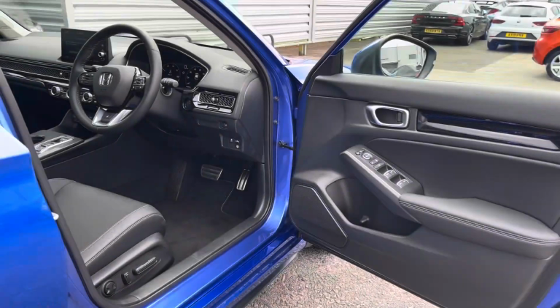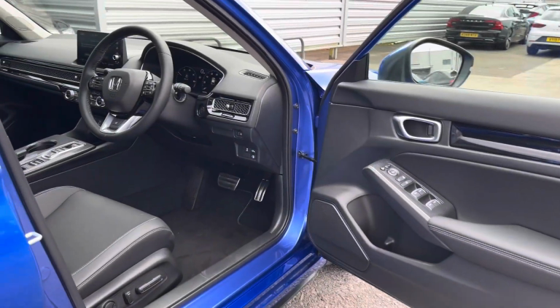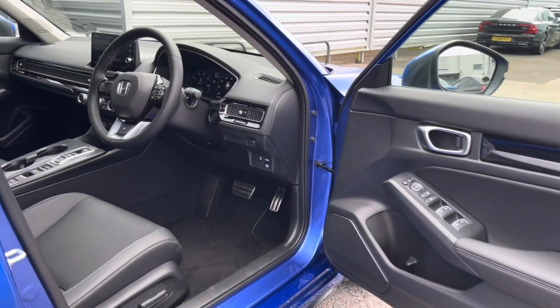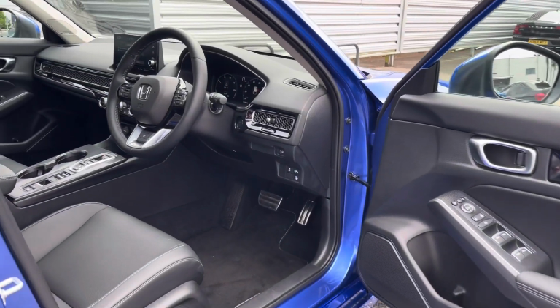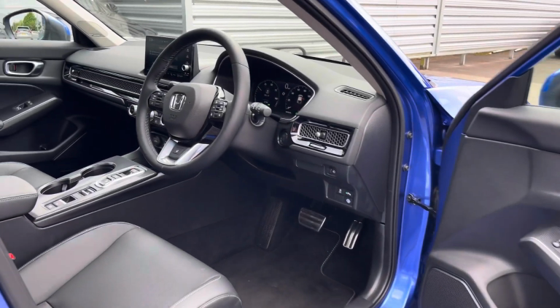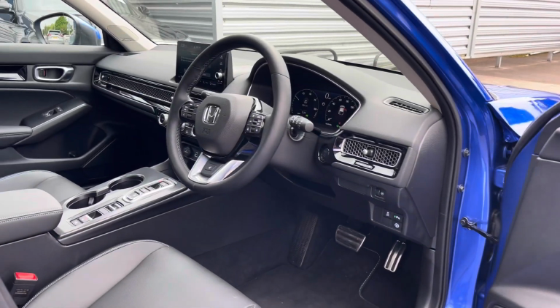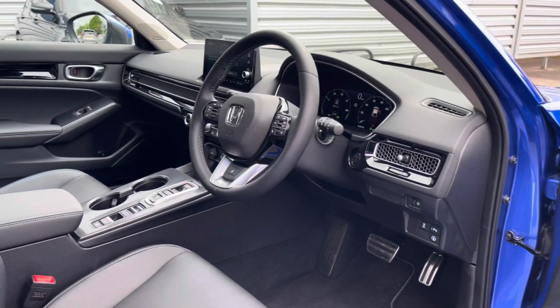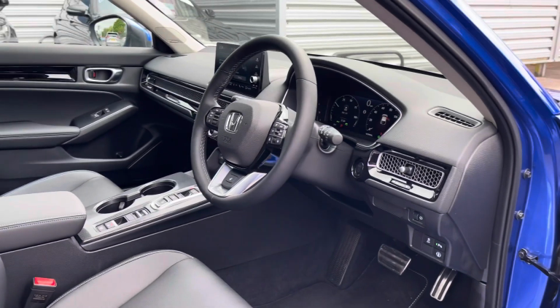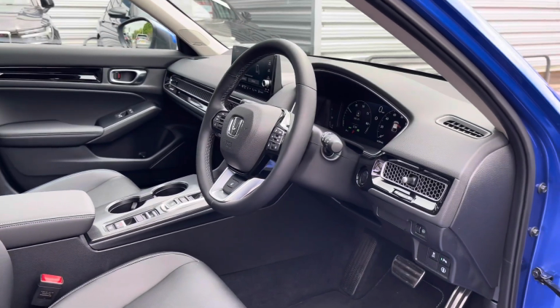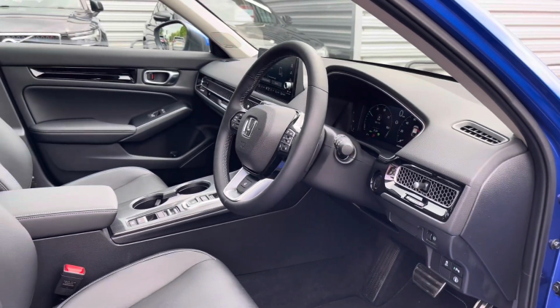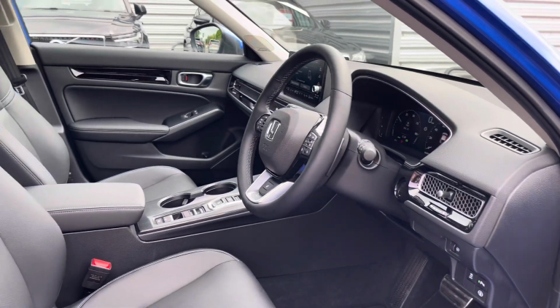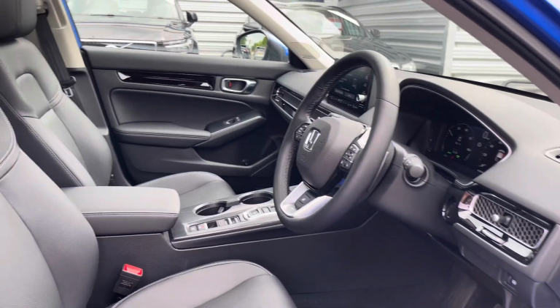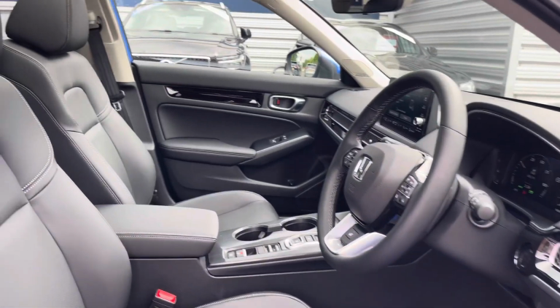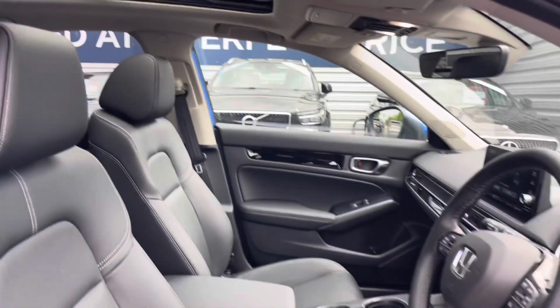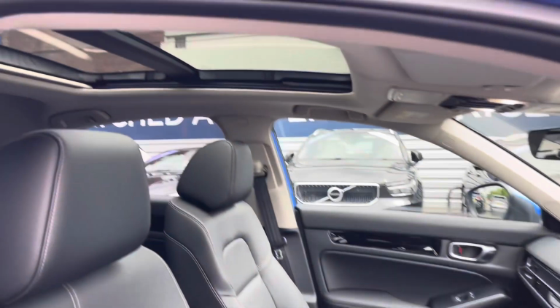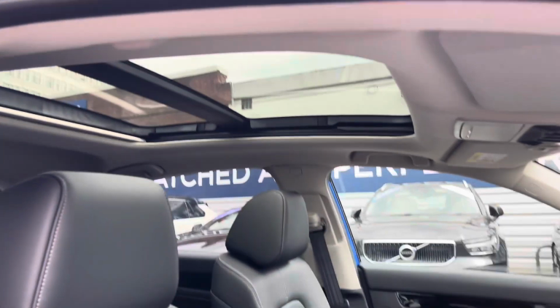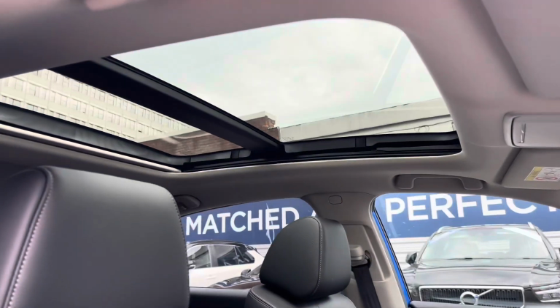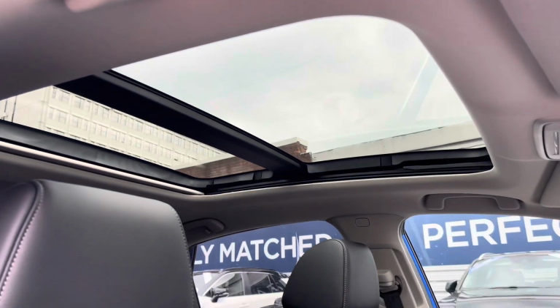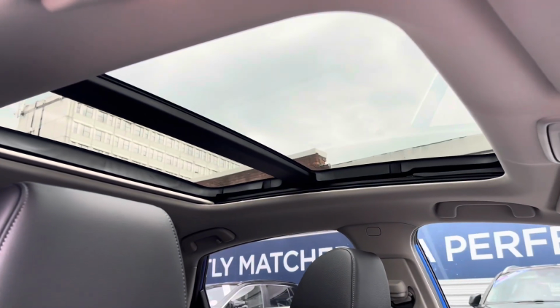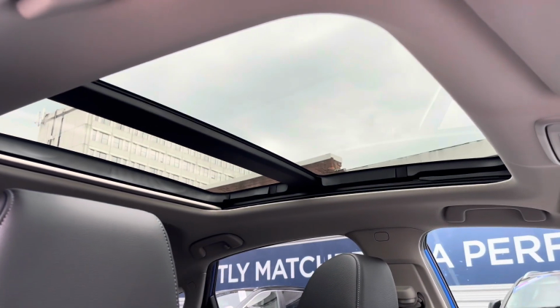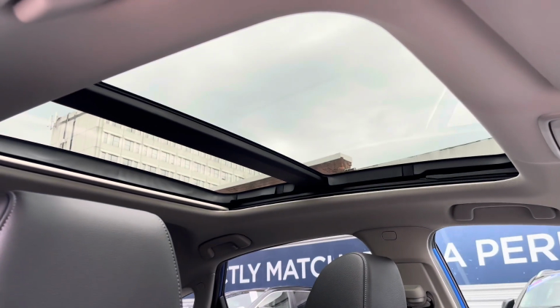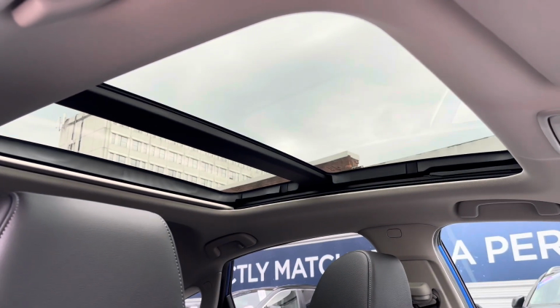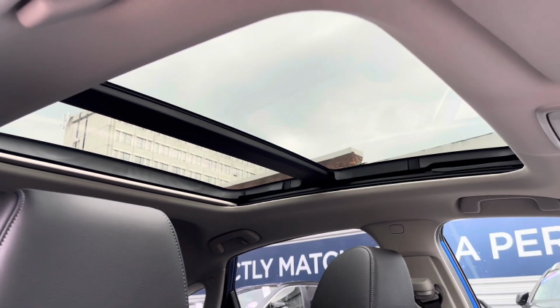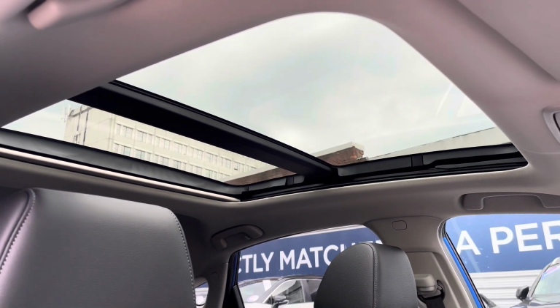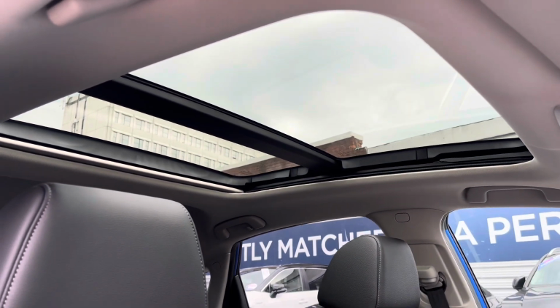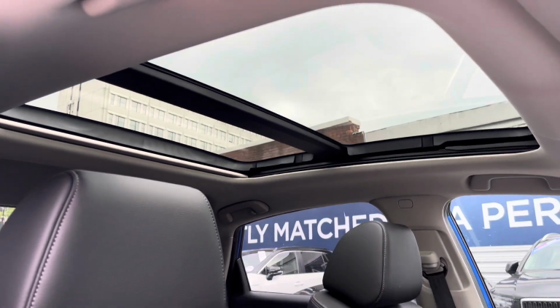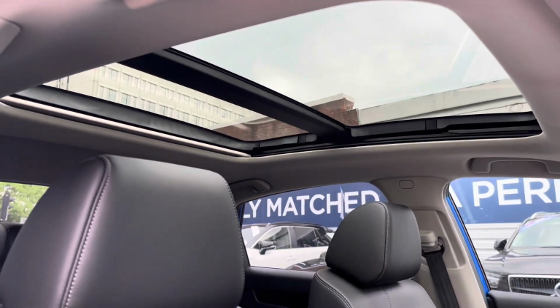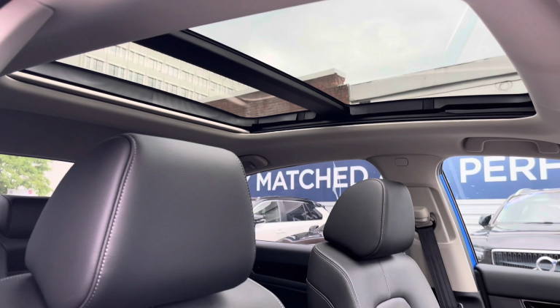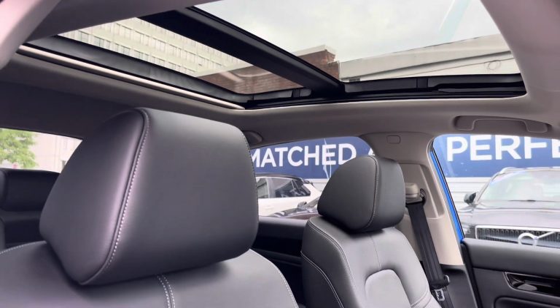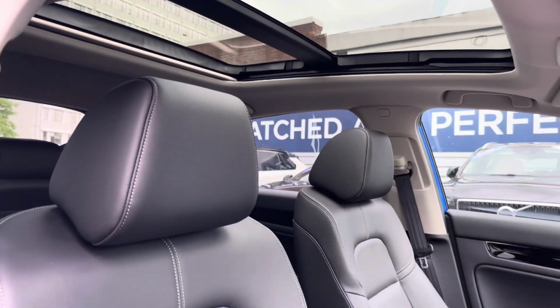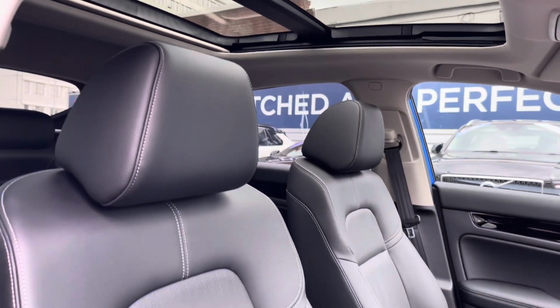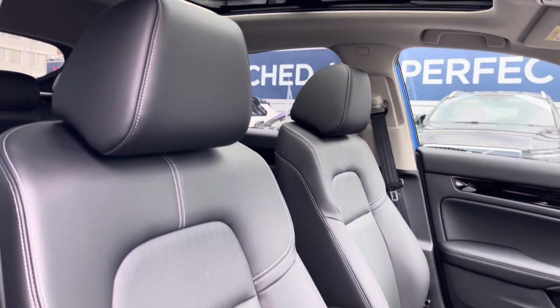Up front you have your leather-wrapped multifunction steering wheel. Moving around up top, you have the panoramic sunroof that allows sunlight to flood into the interior — perfect for those sunny summer days.